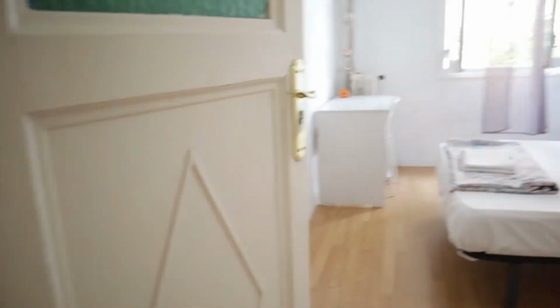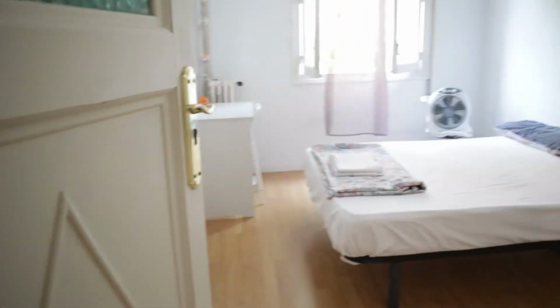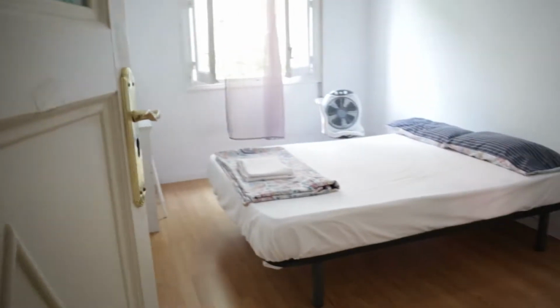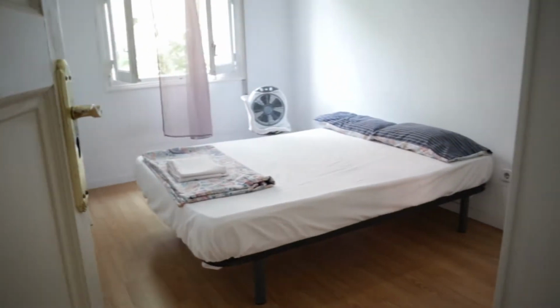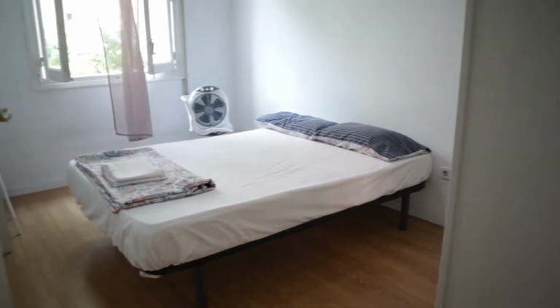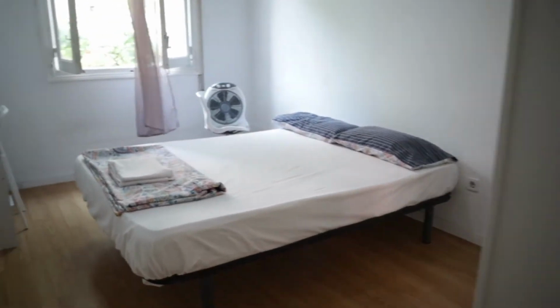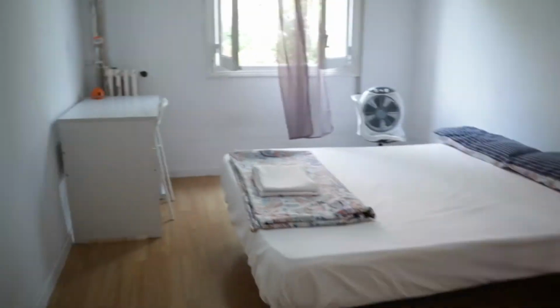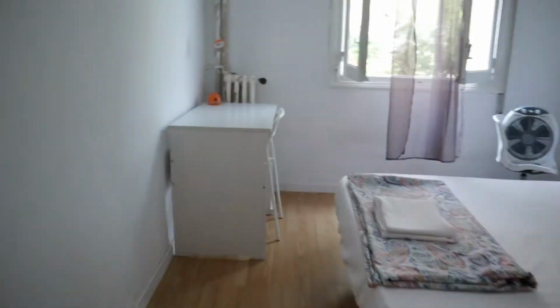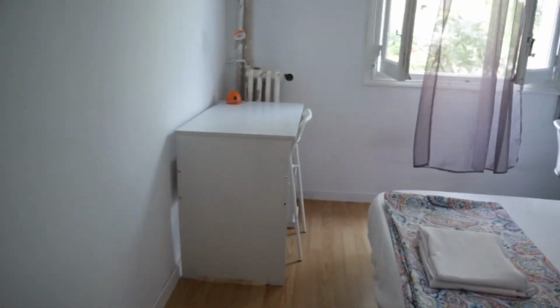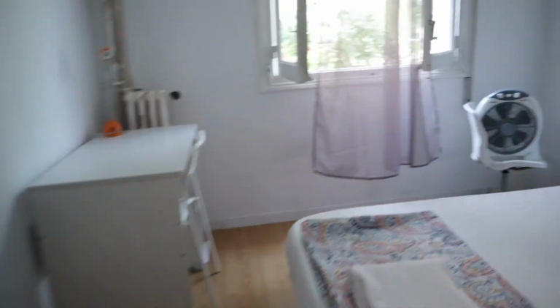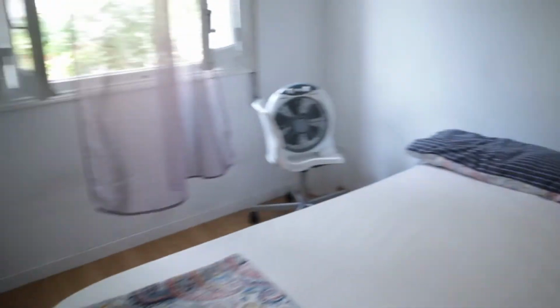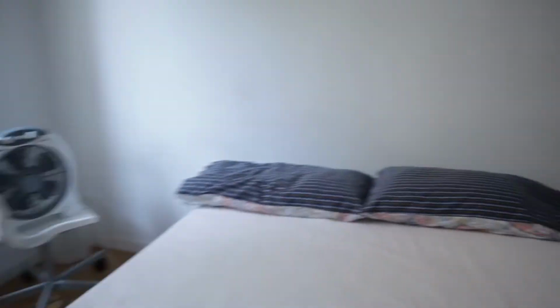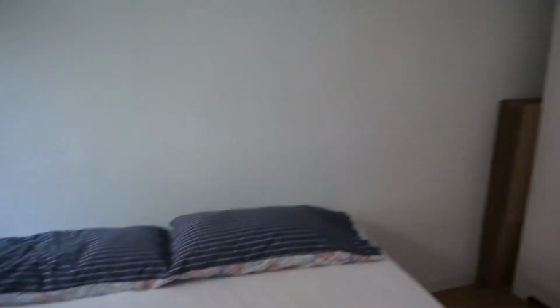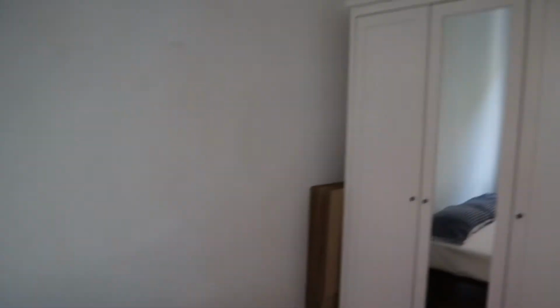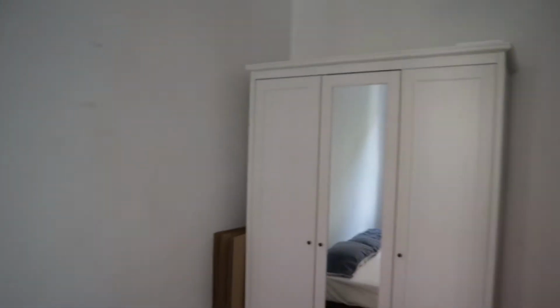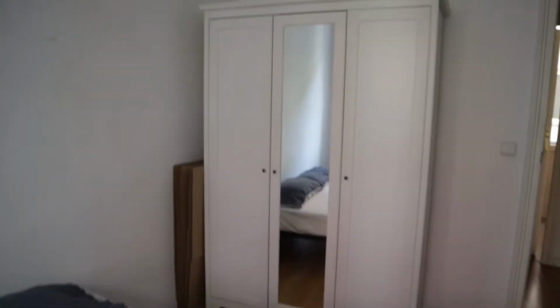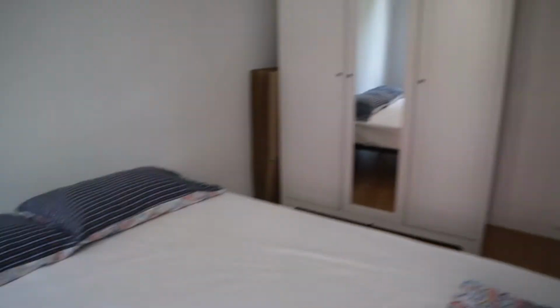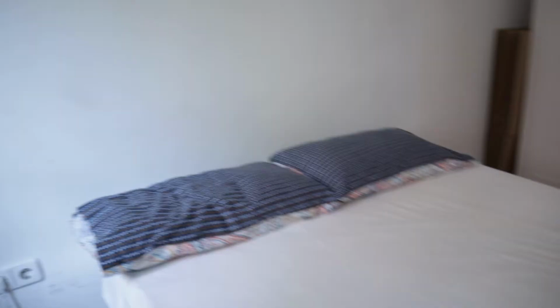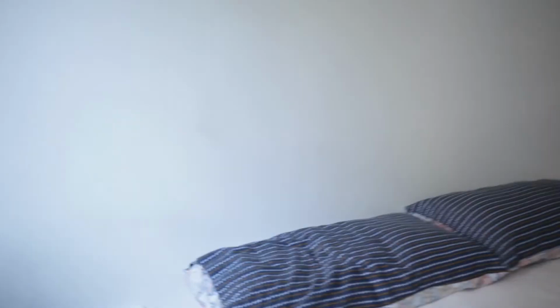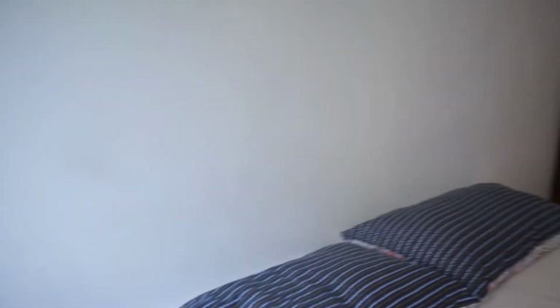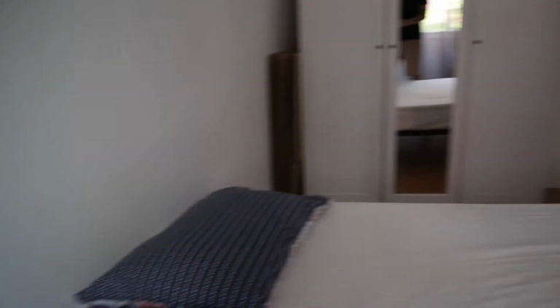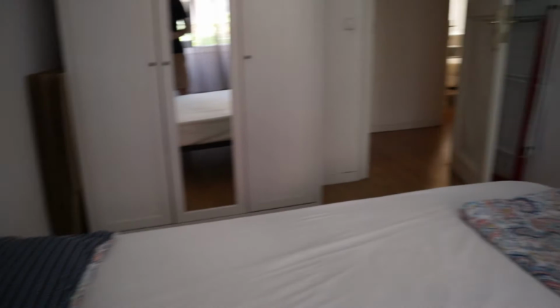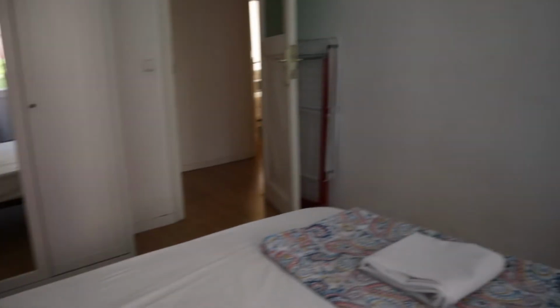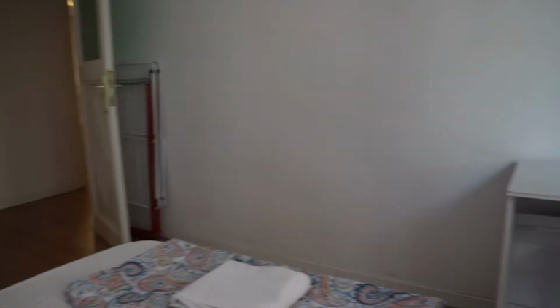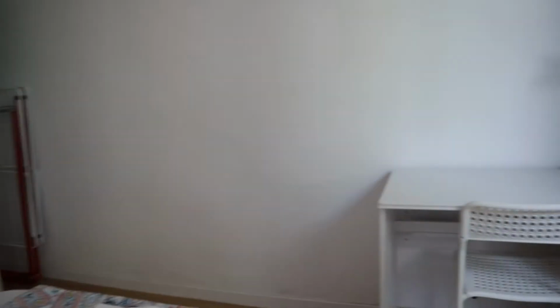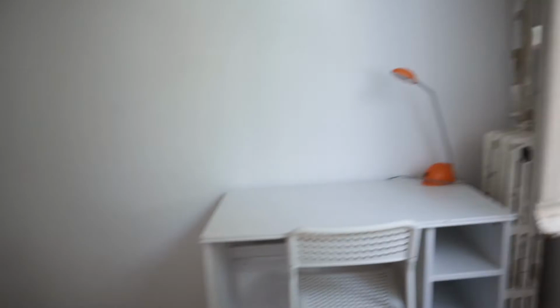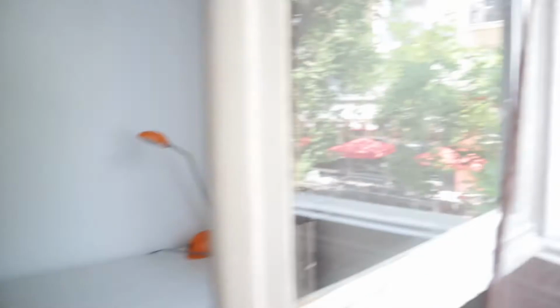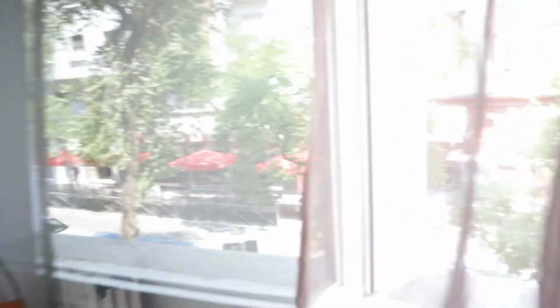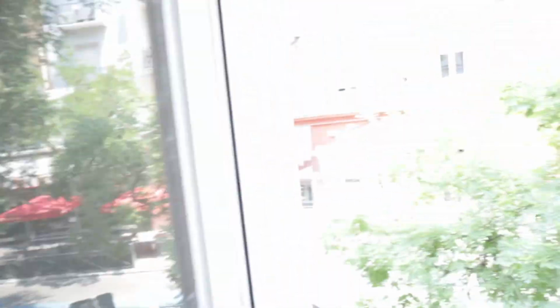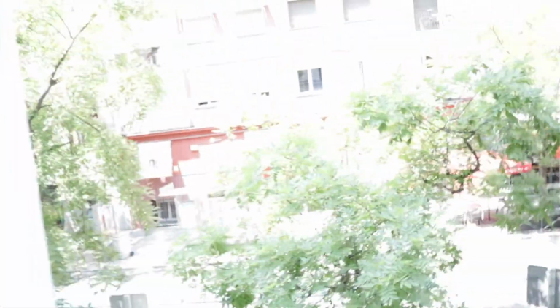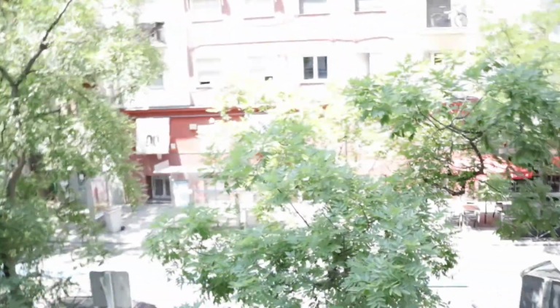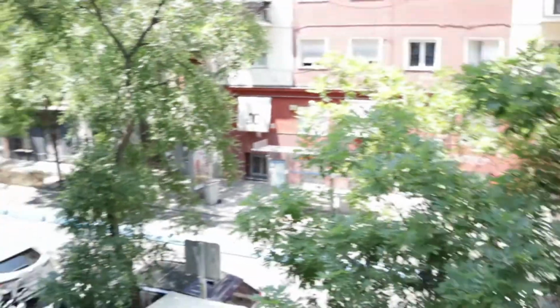The bedroom features a double bed, the desk, and this wardrobe. This bedroom has the same view as the previous room.